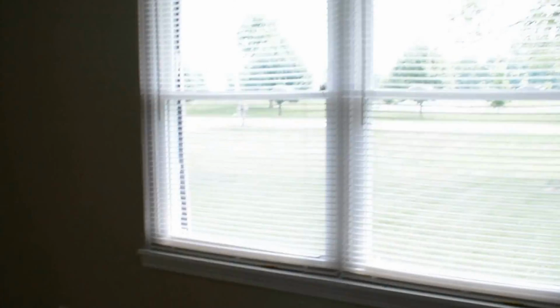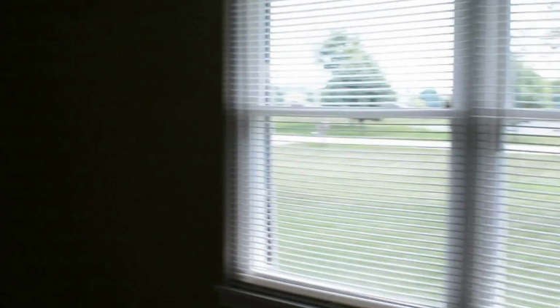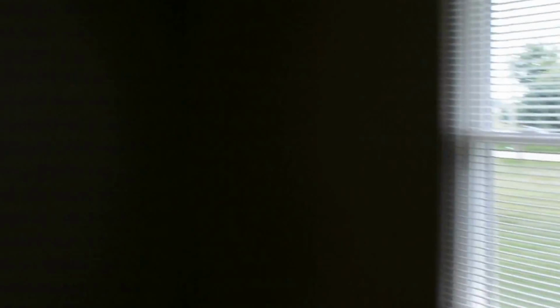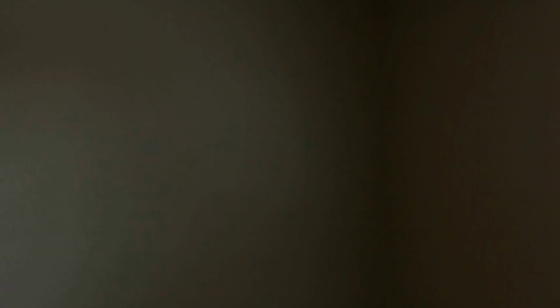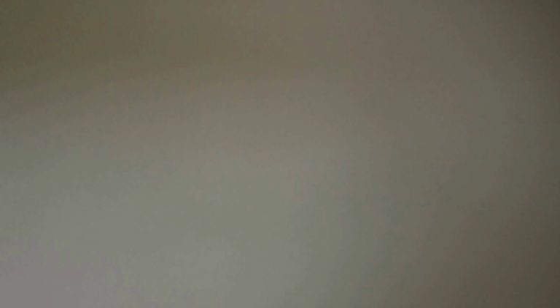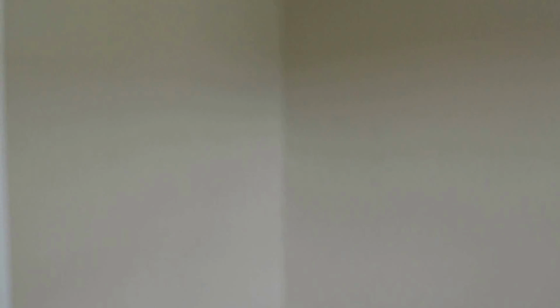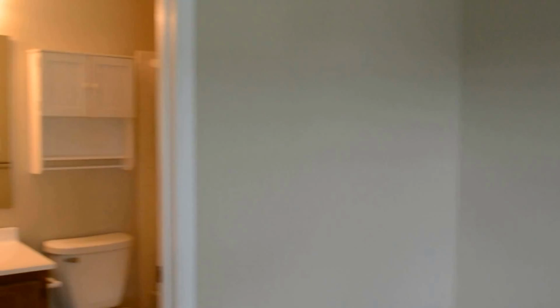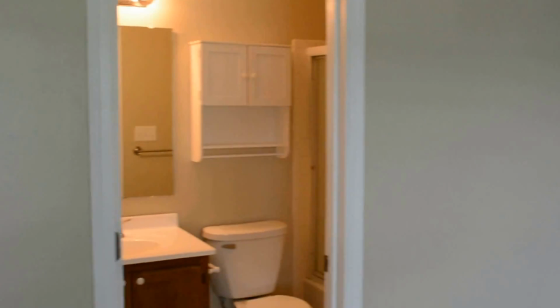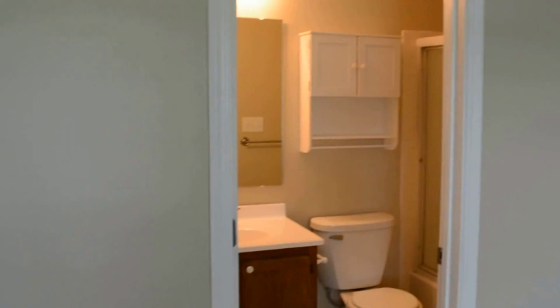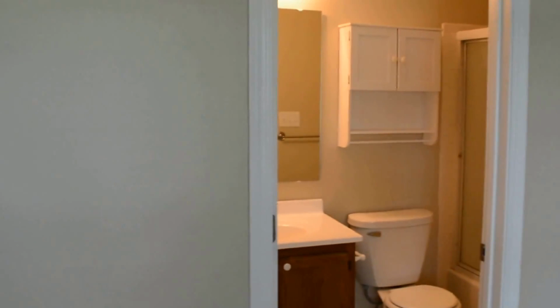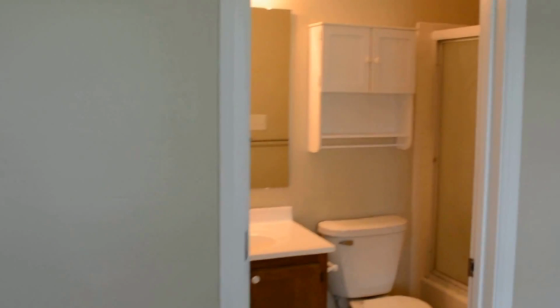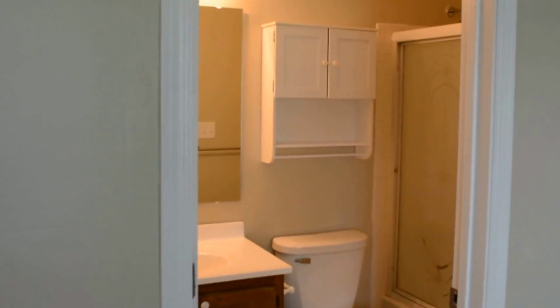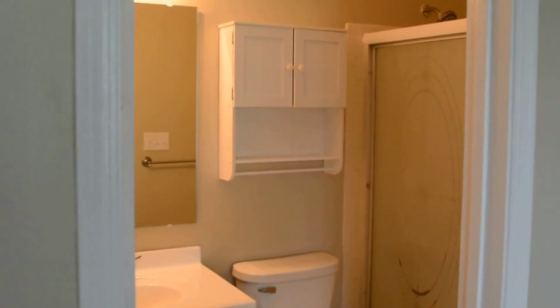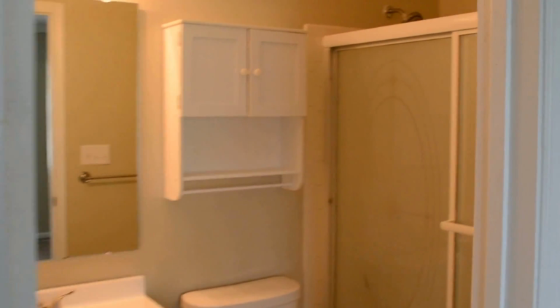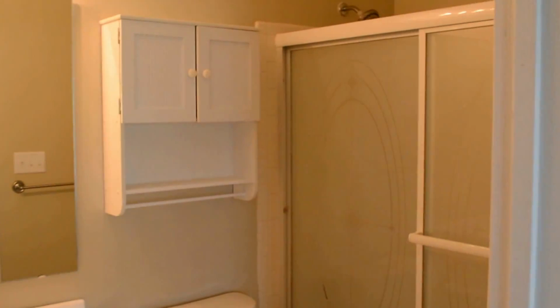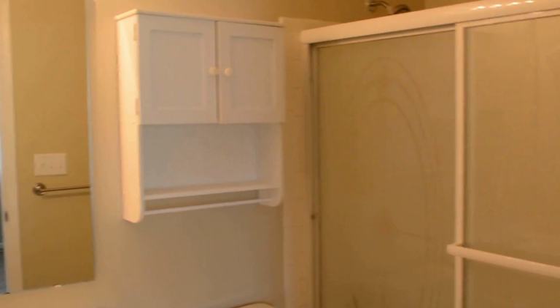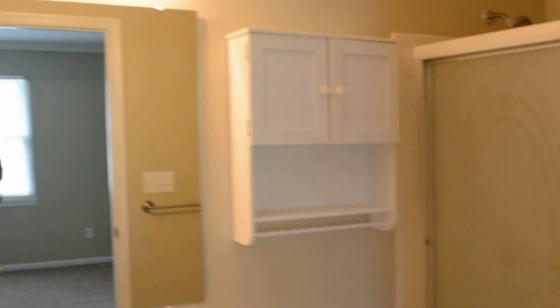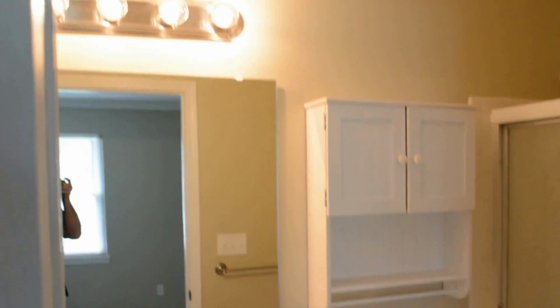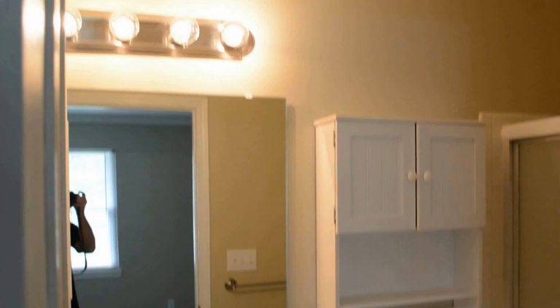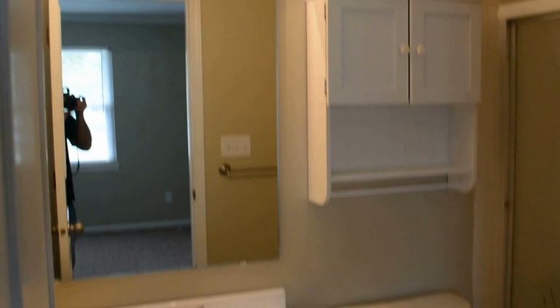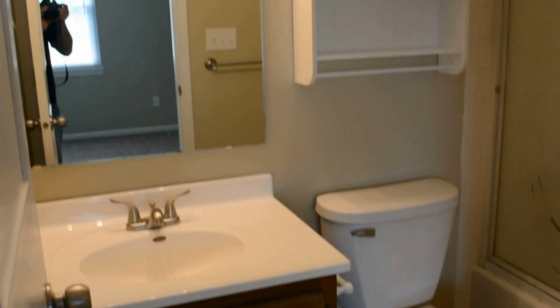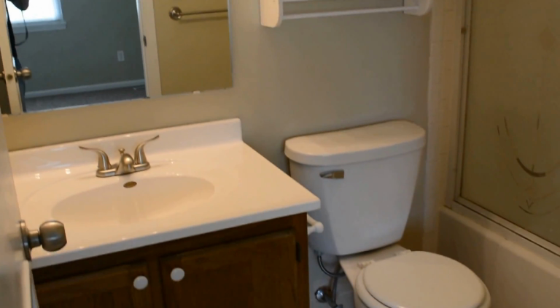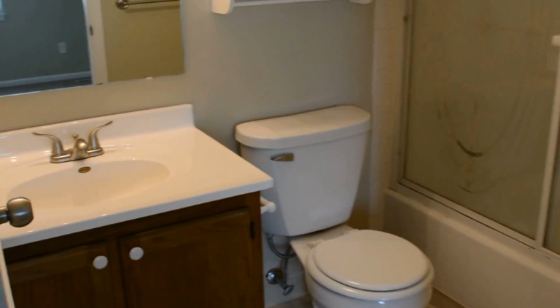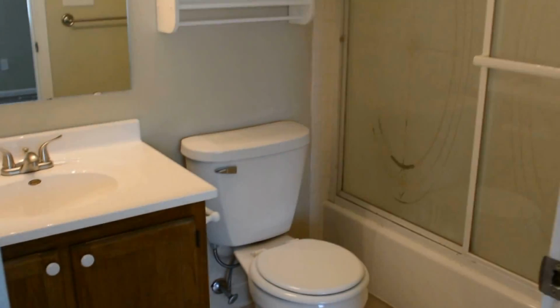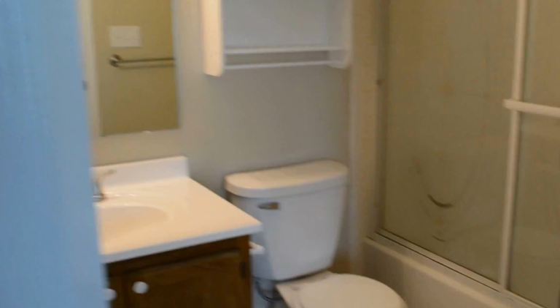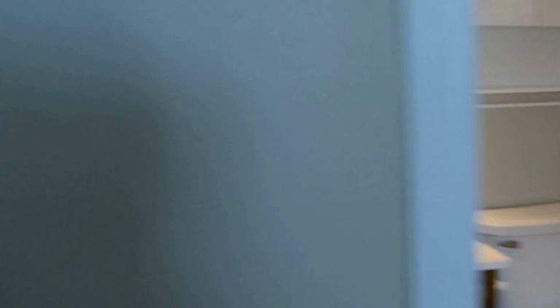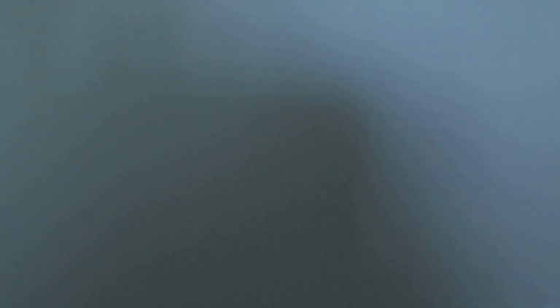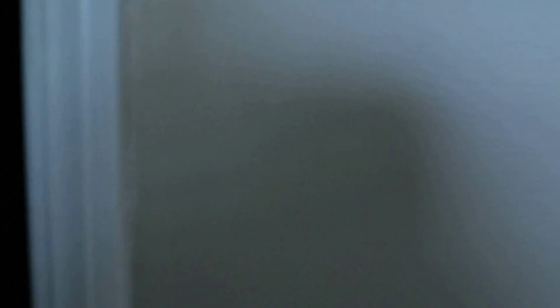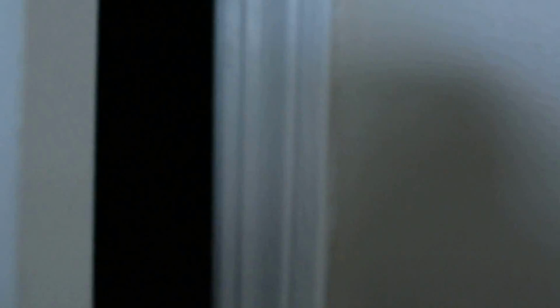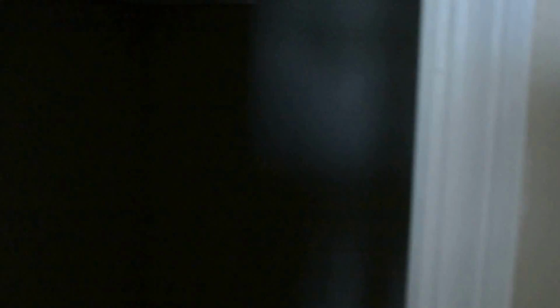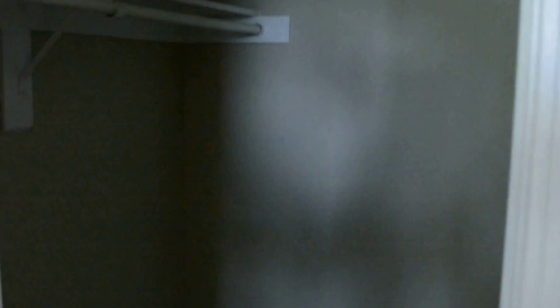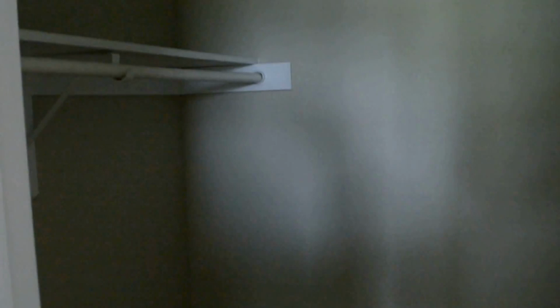The home has all new windows. The master bath features new fixtures and faucet, along with a walk-in closet.